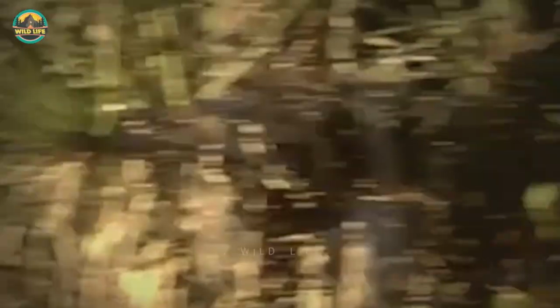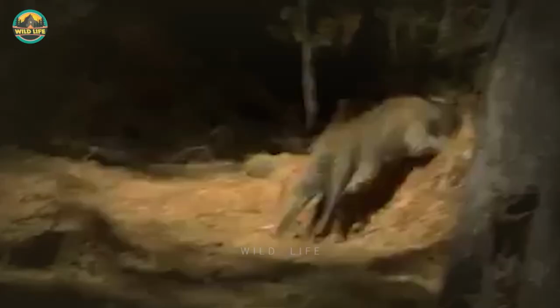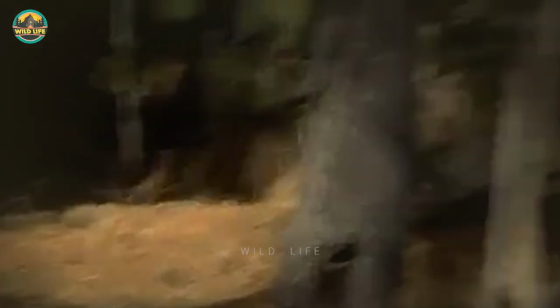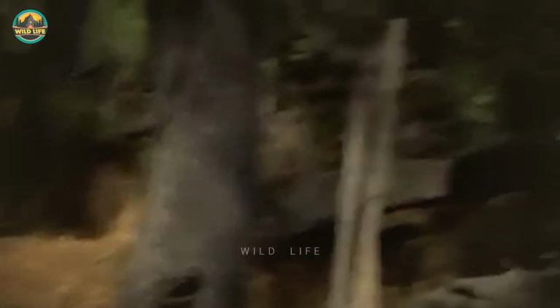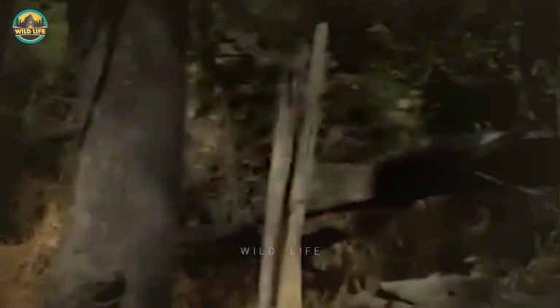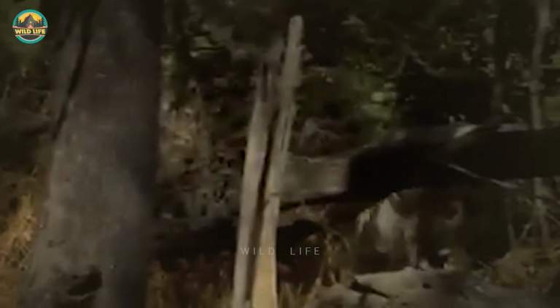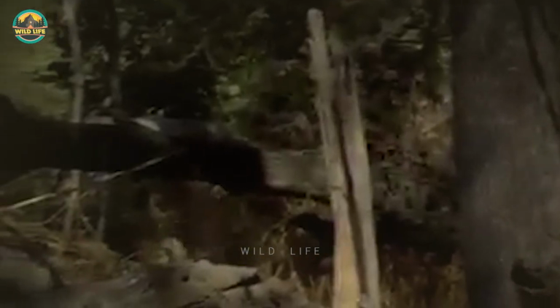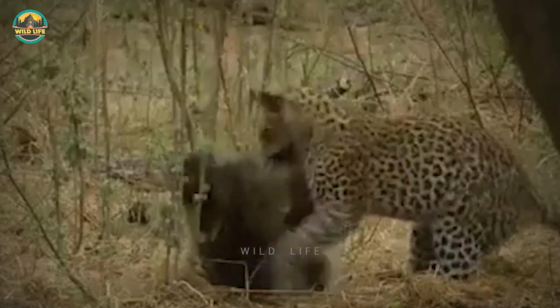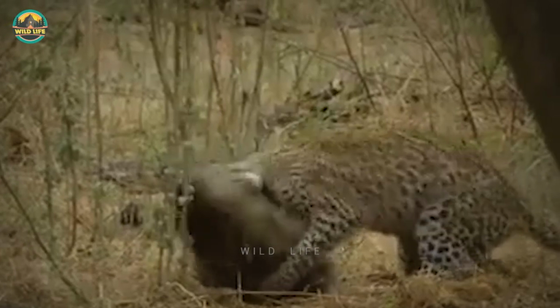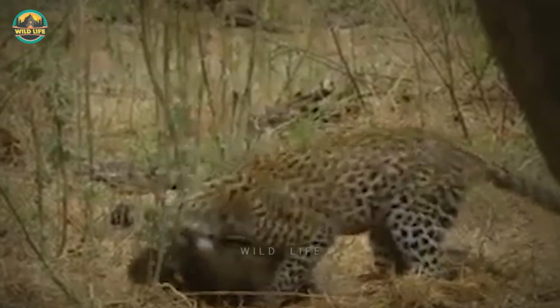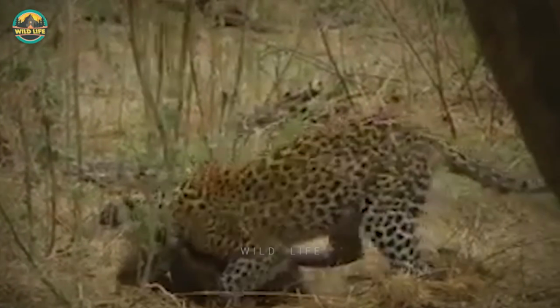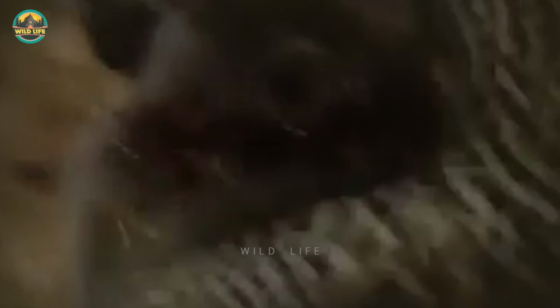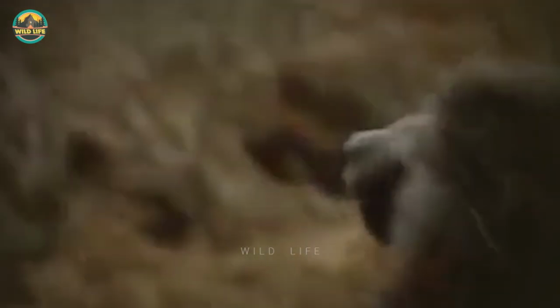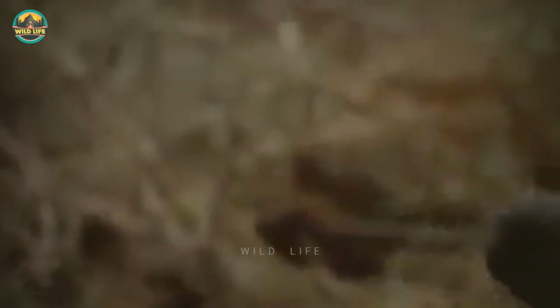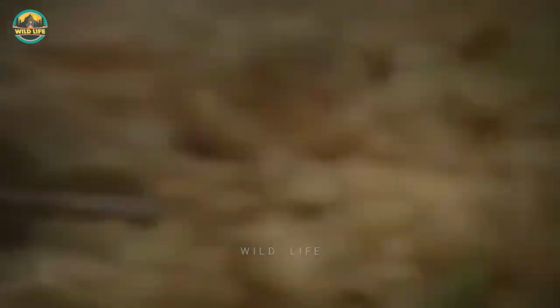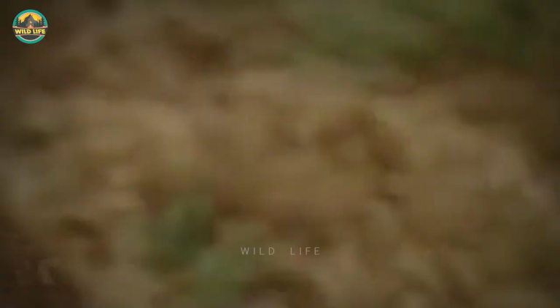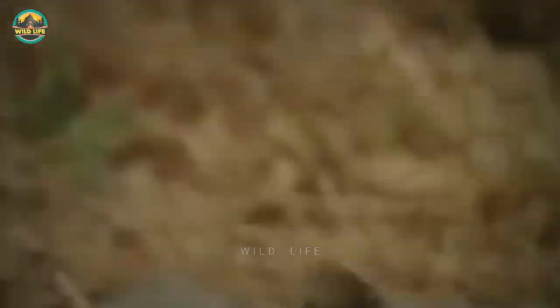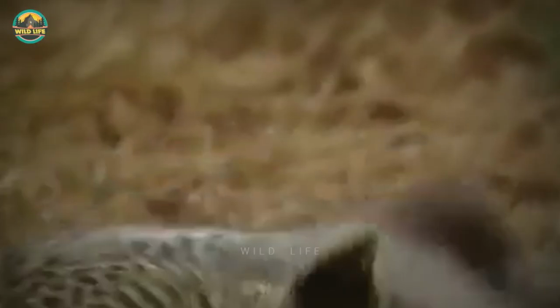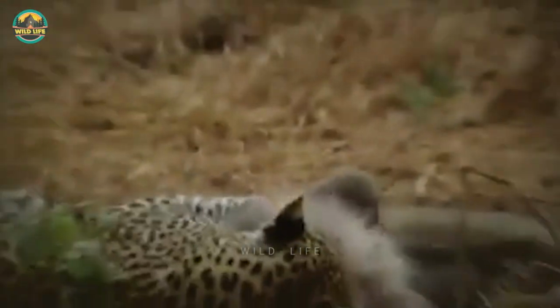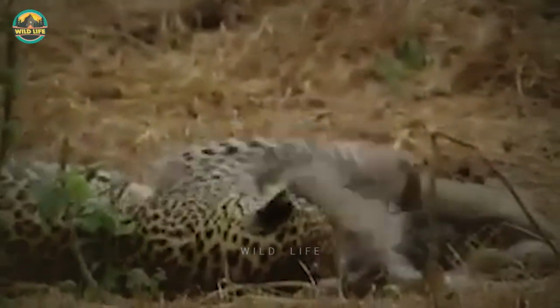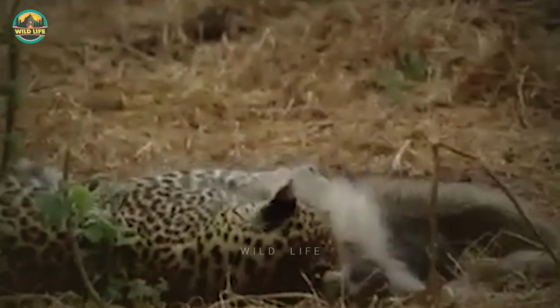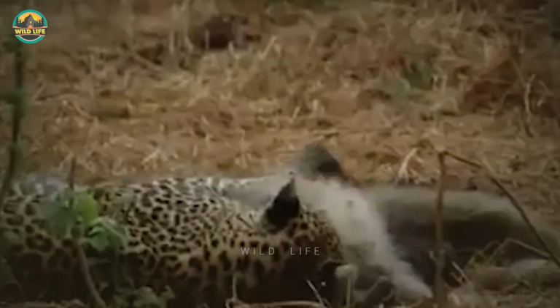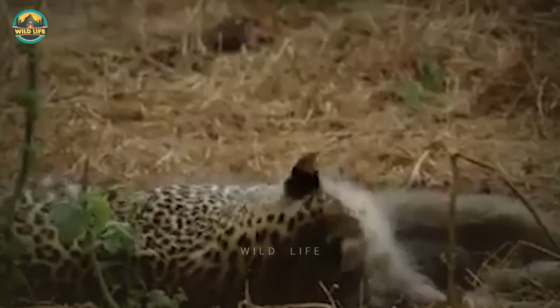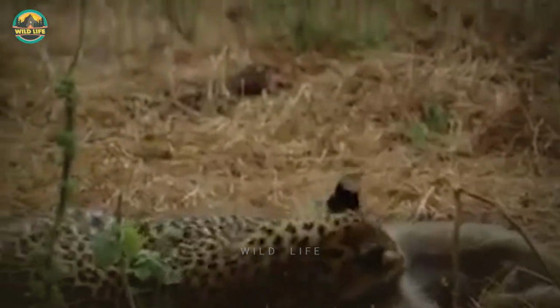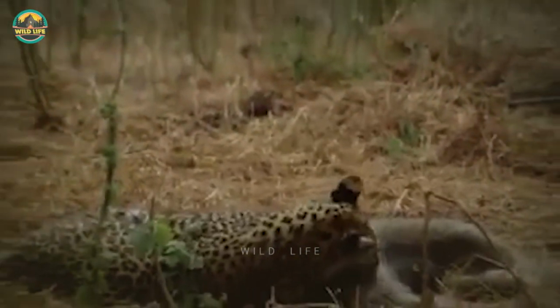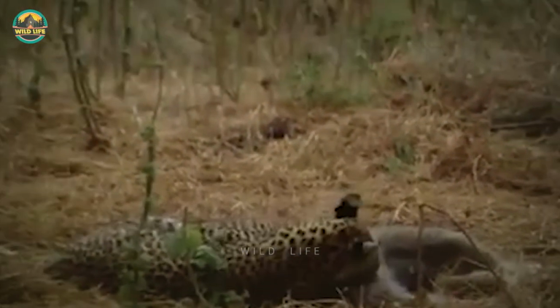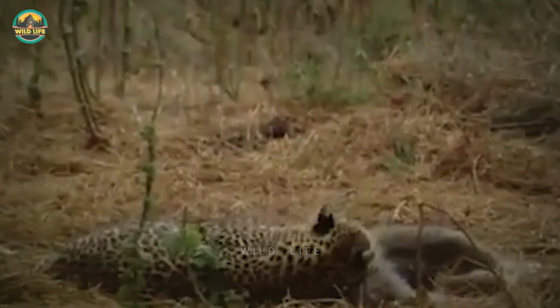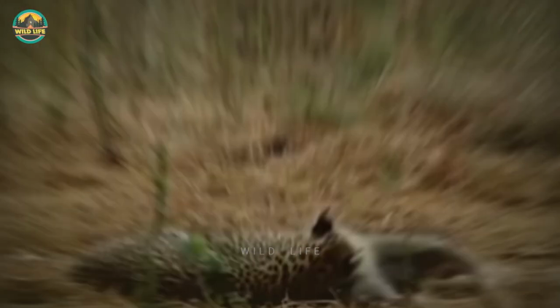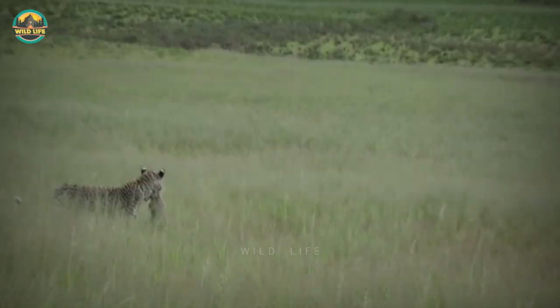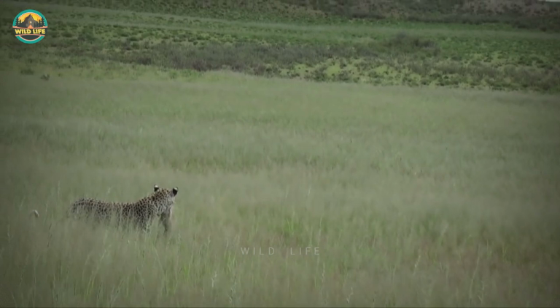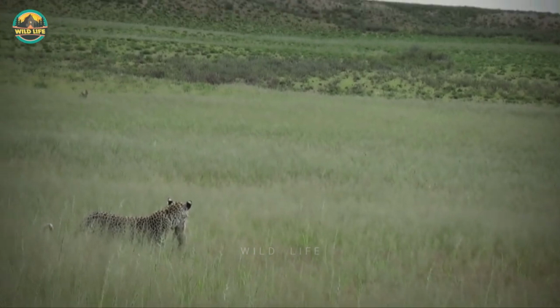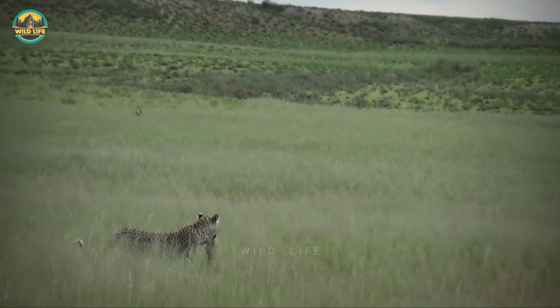Number 36: This leopard has spotted a baboon and run straight for it. Once the leopard has the baboon in its grip, there isn't much the primate can do. The leopard is much stronger and his bite crushes the baboon to death.